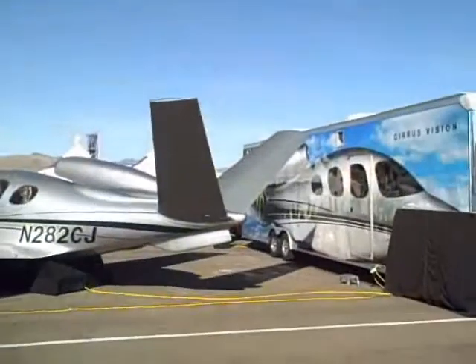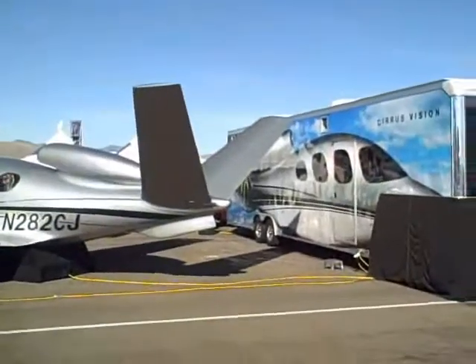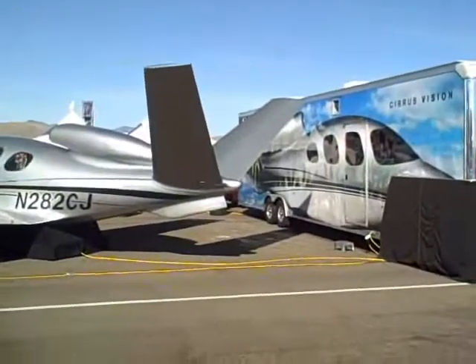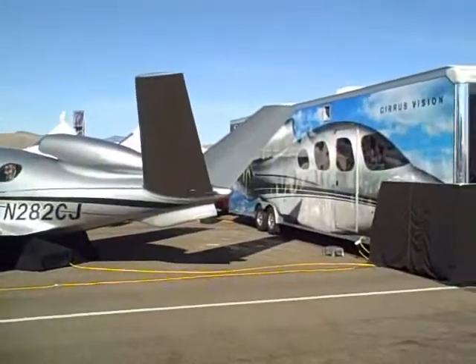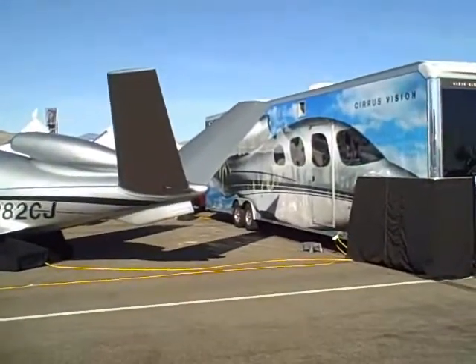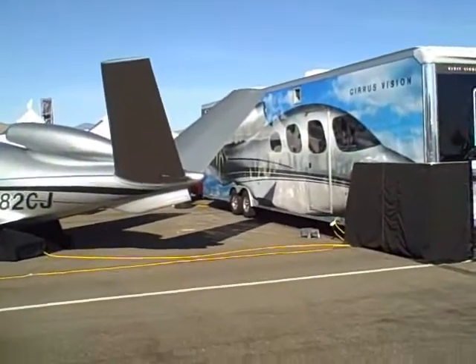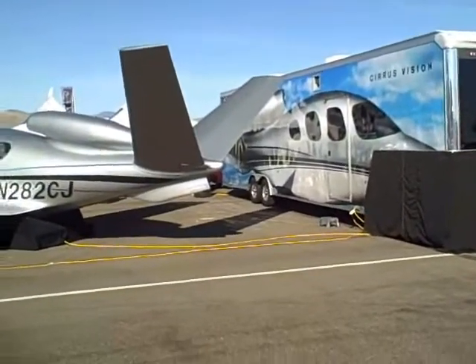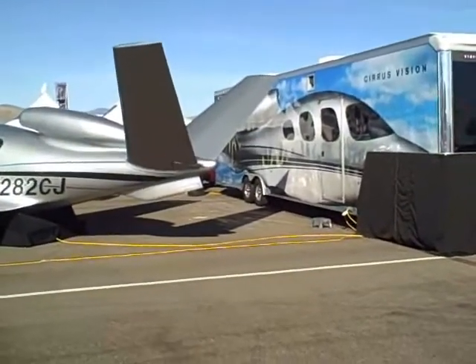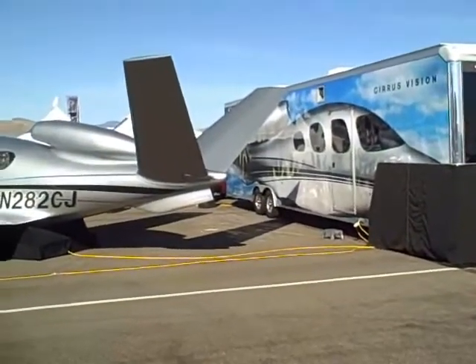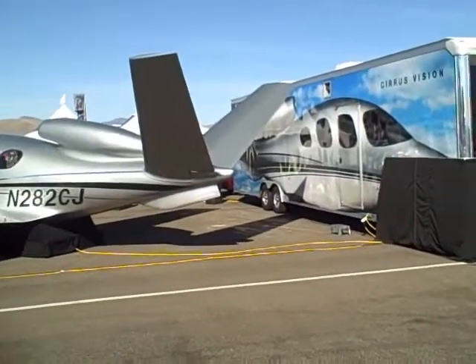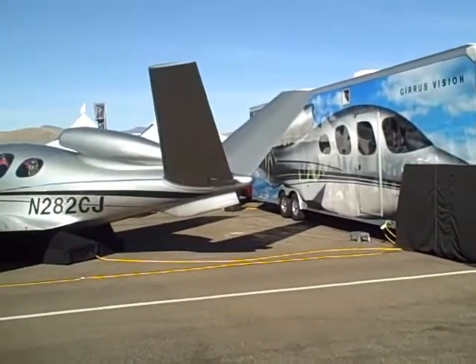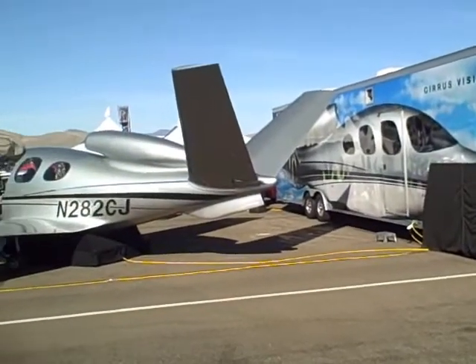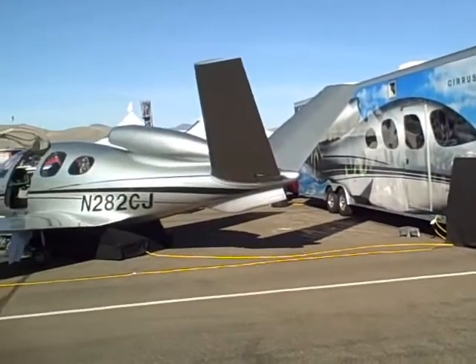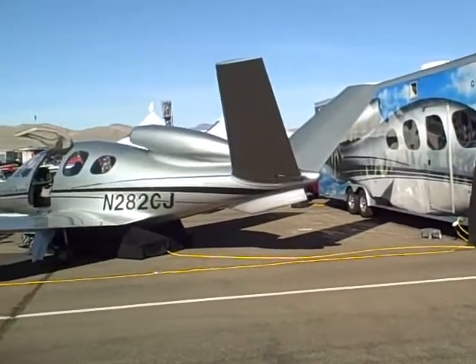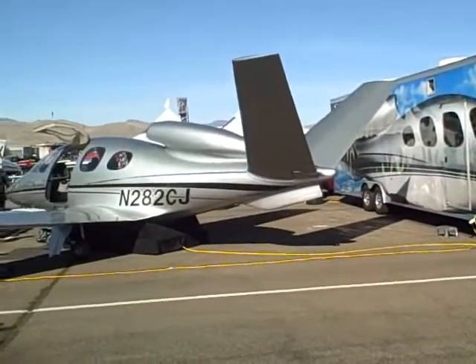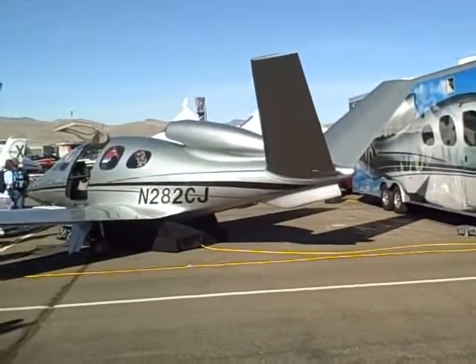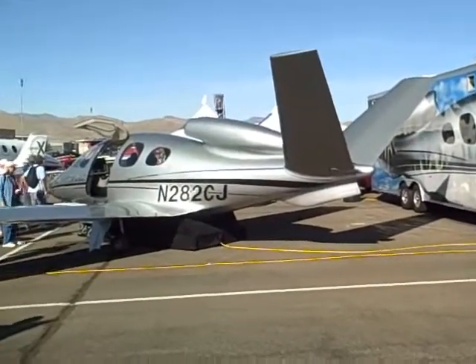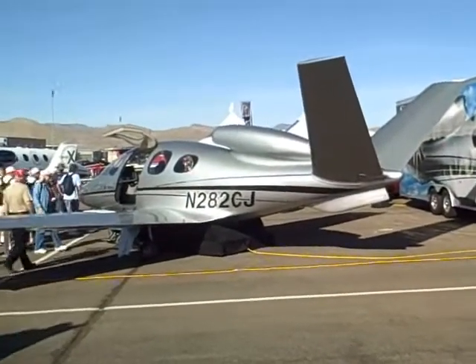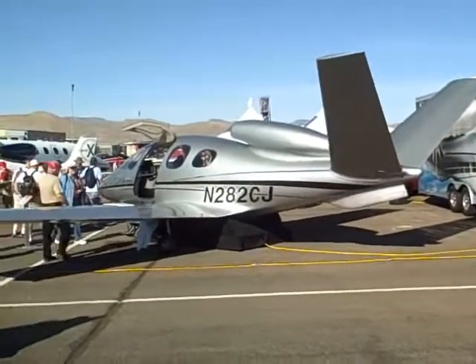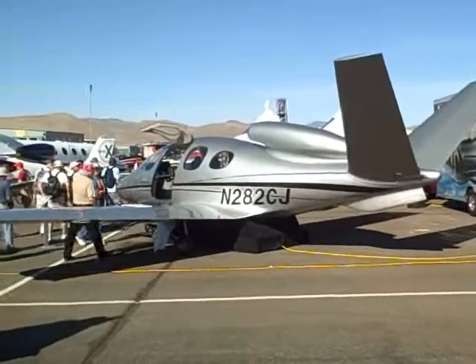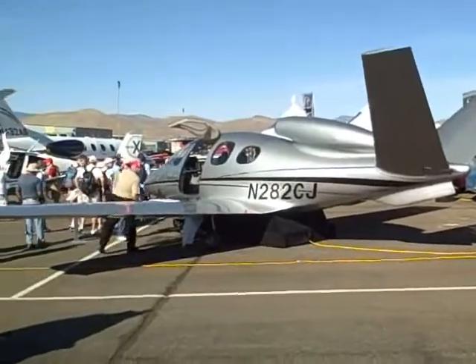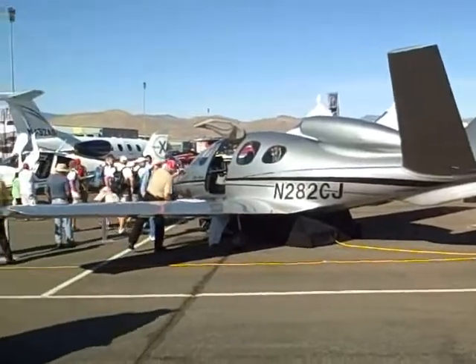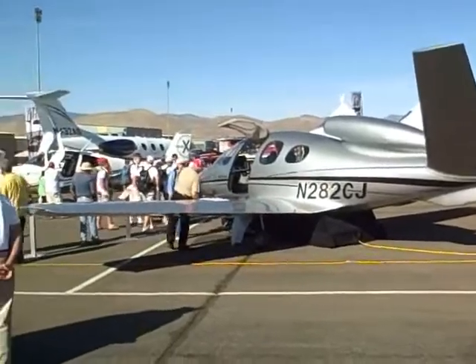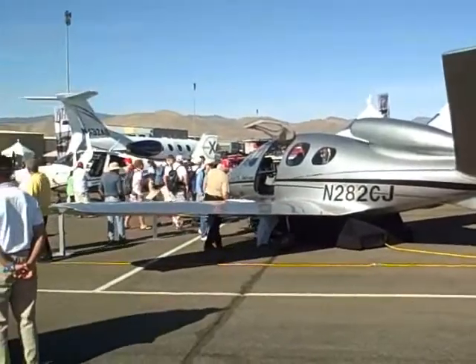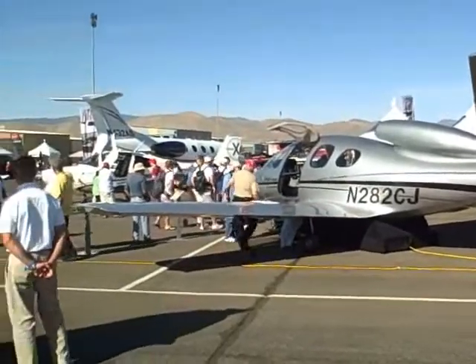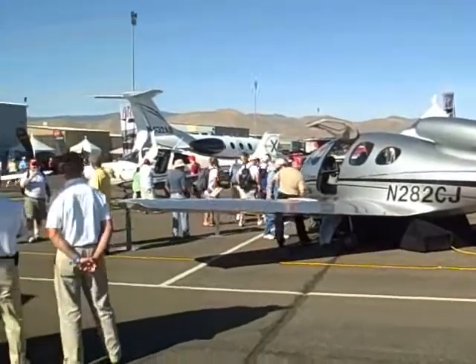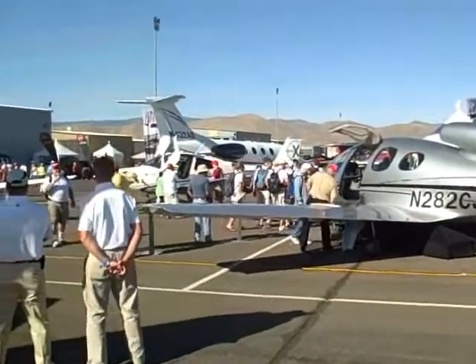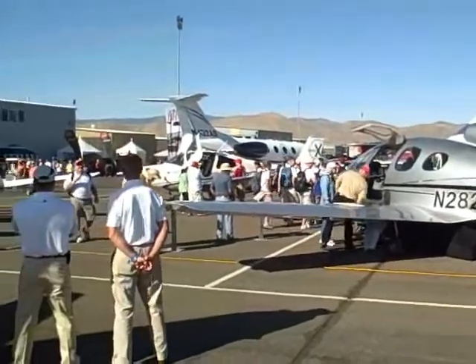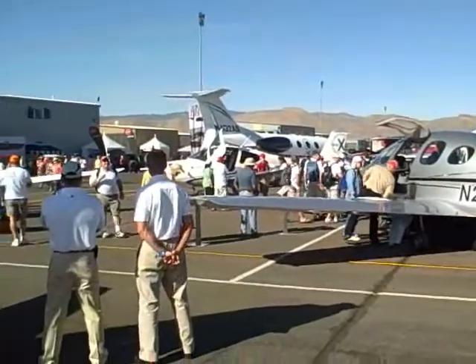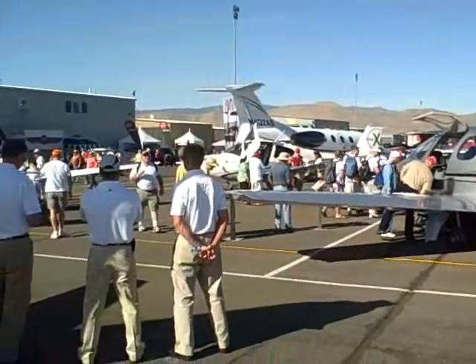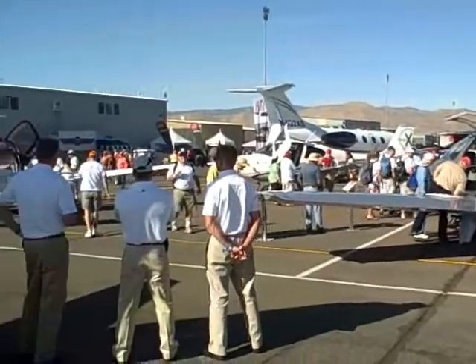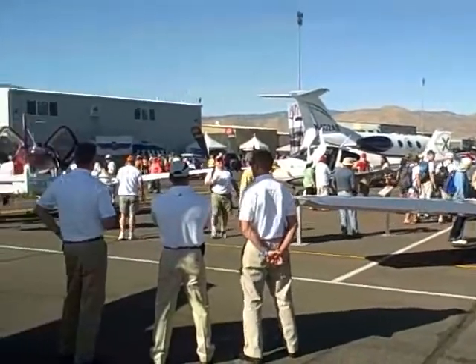Here's that new Cirrus jet — the V-tail. Isn't that pretty? Look at all the other Cirrus planes too.